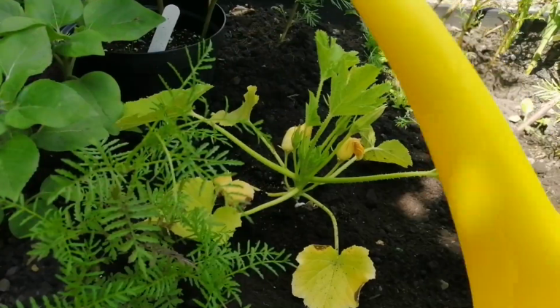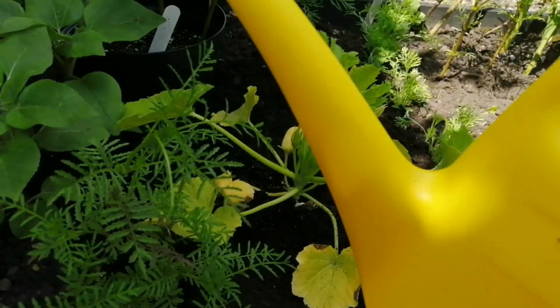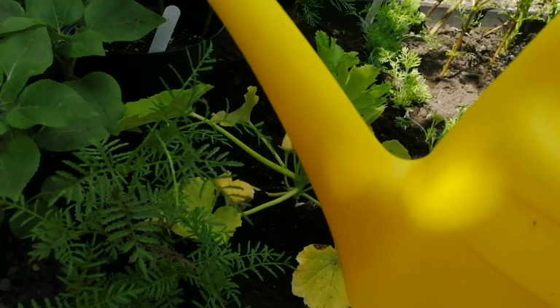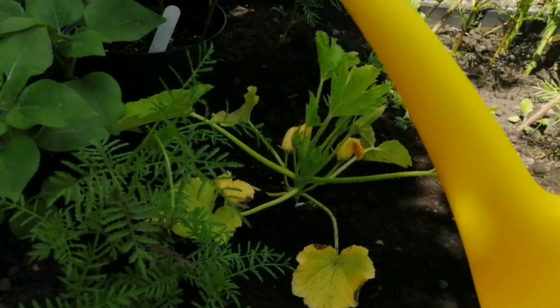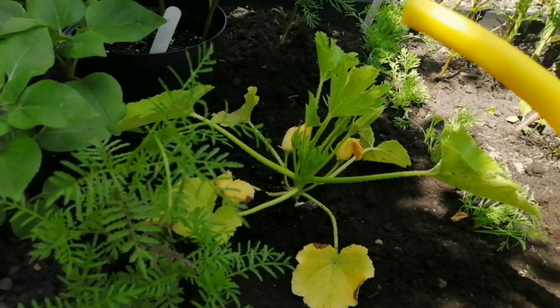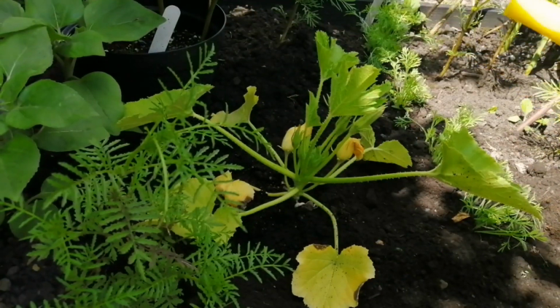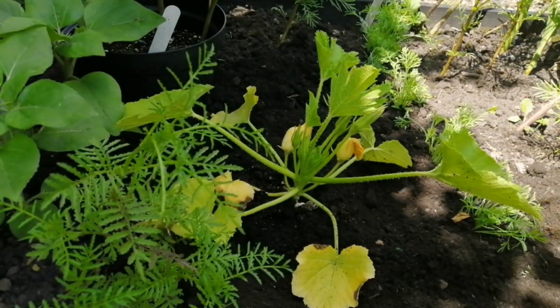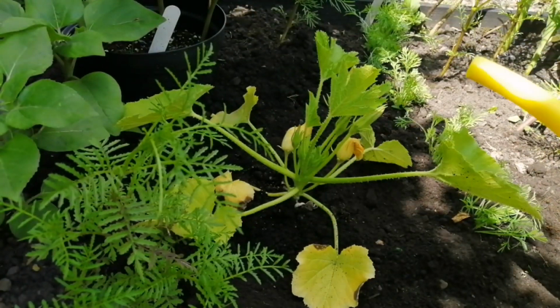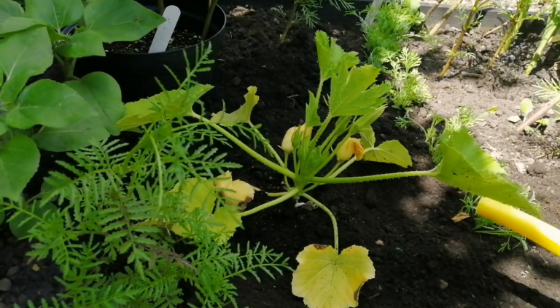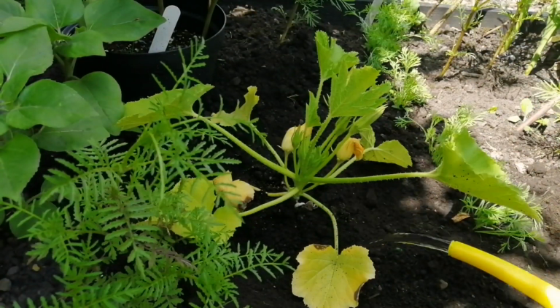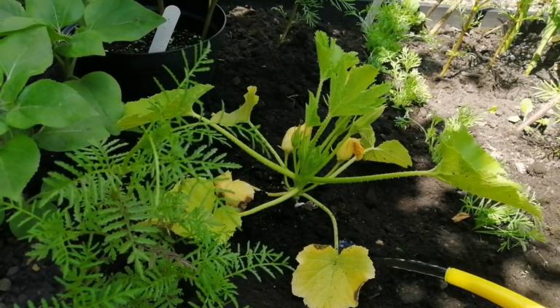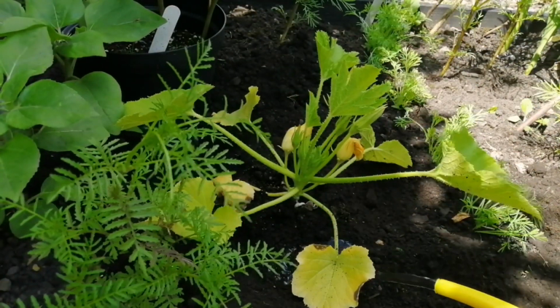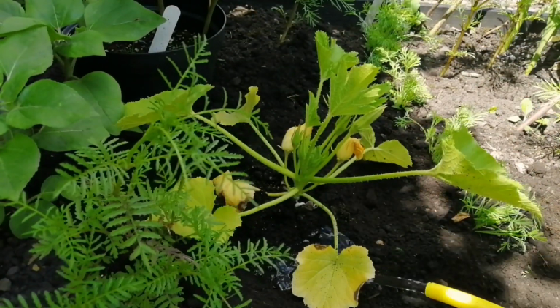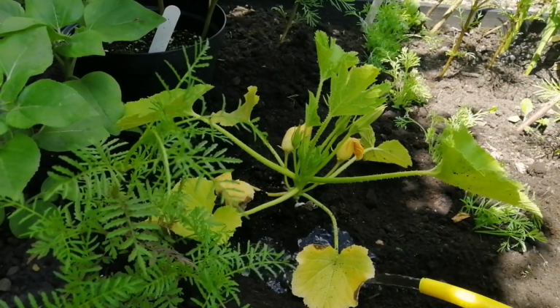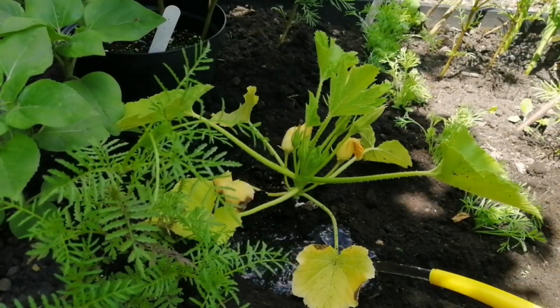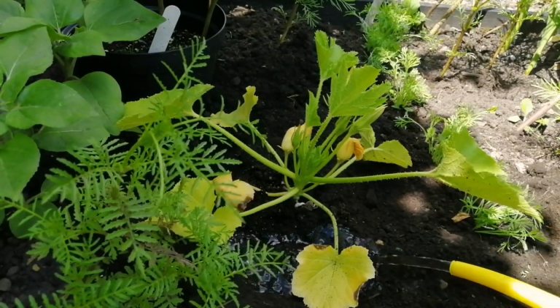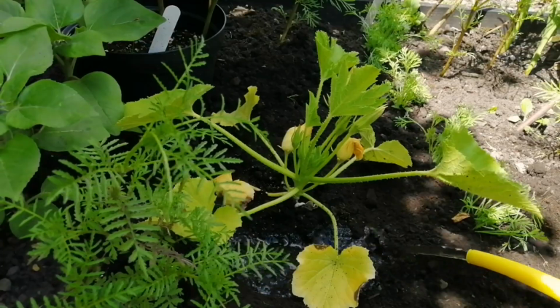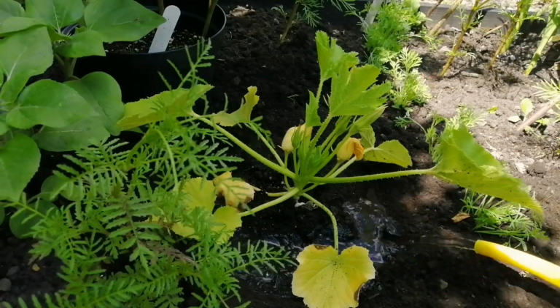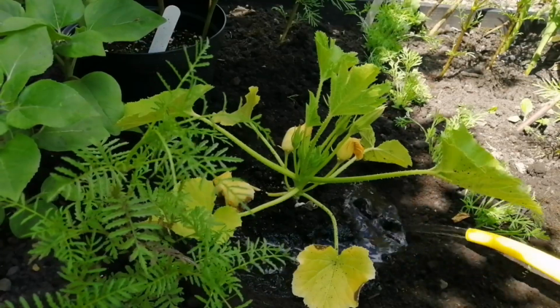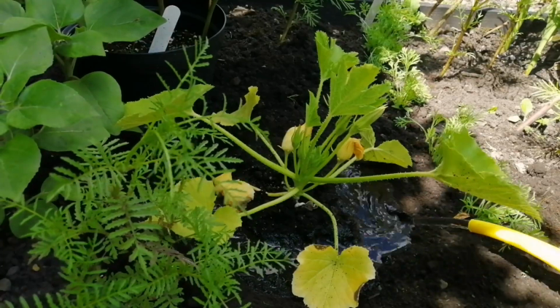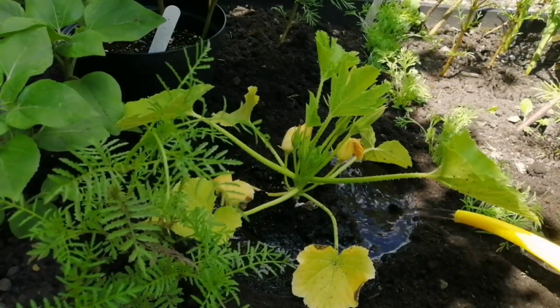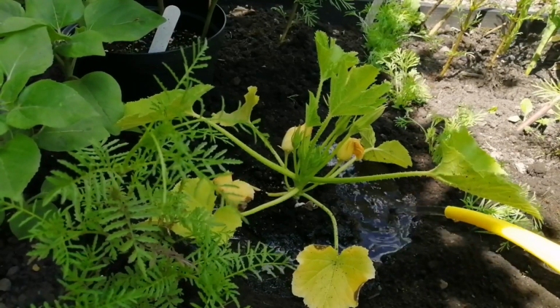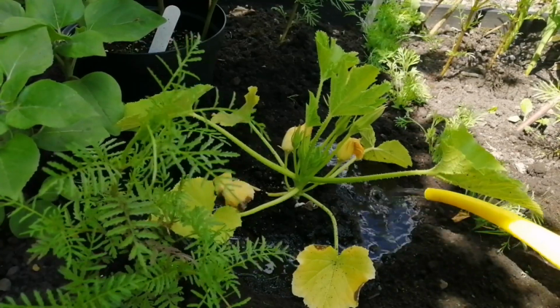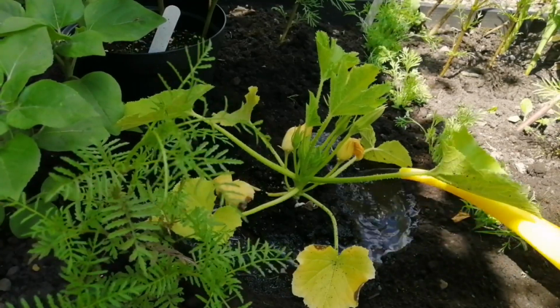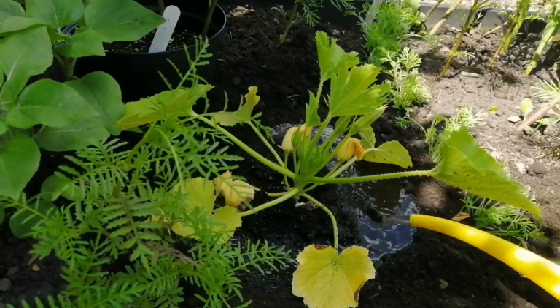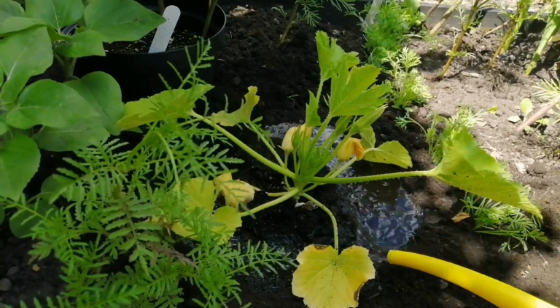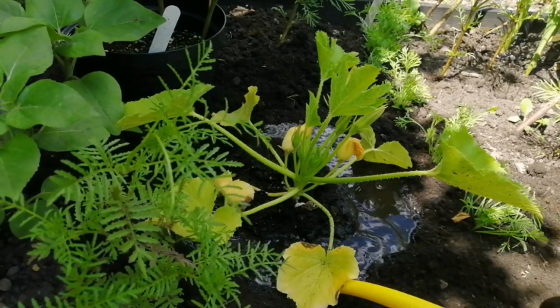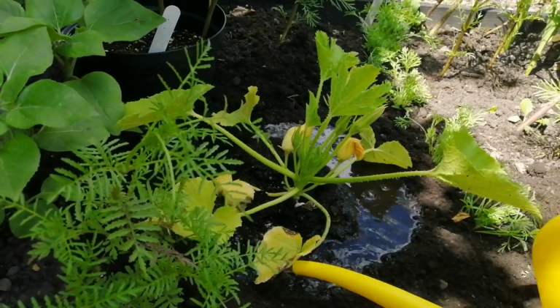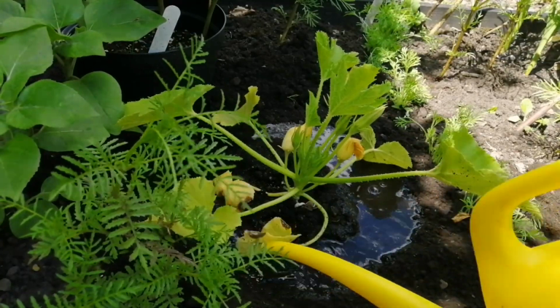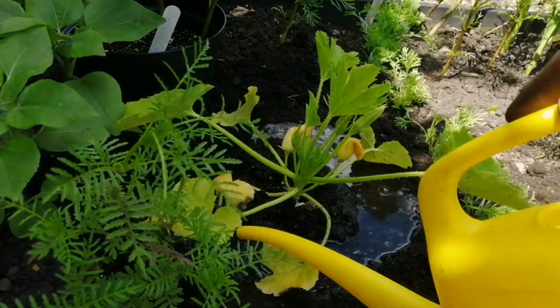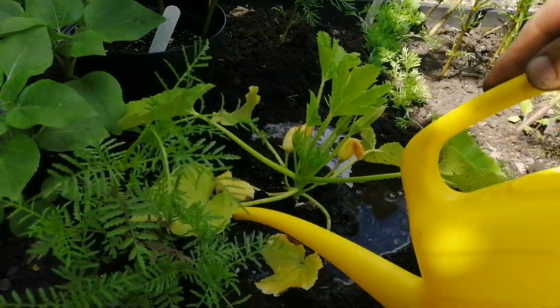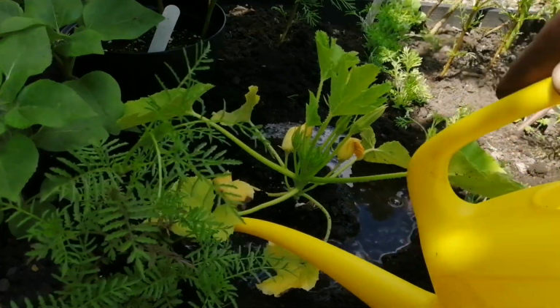Time for the new watering can — a Father's Day present. Watch — can you see? Round and round it goes in the moat.